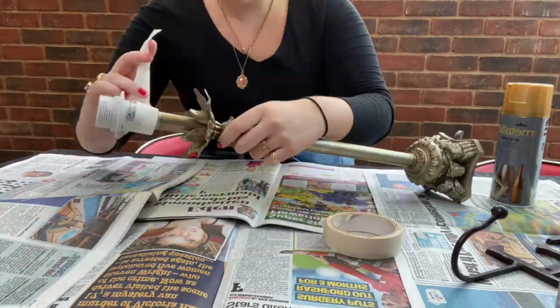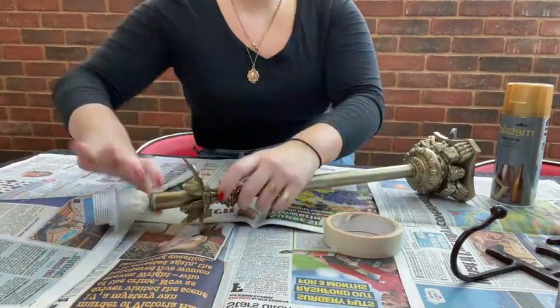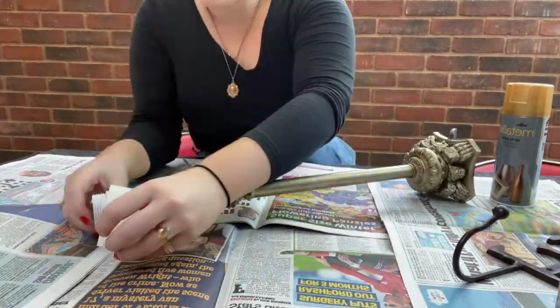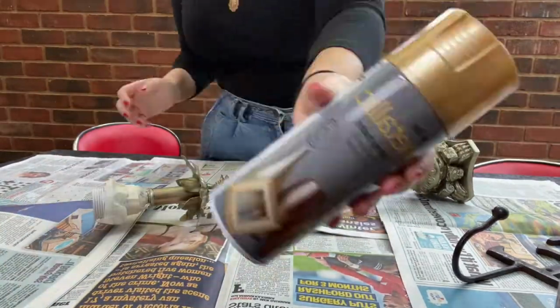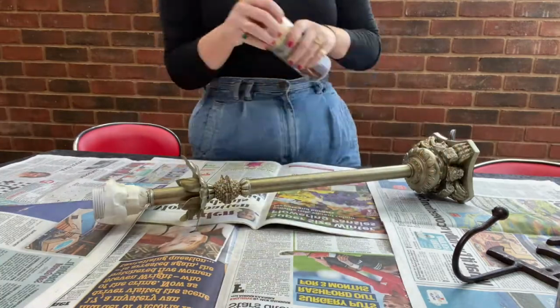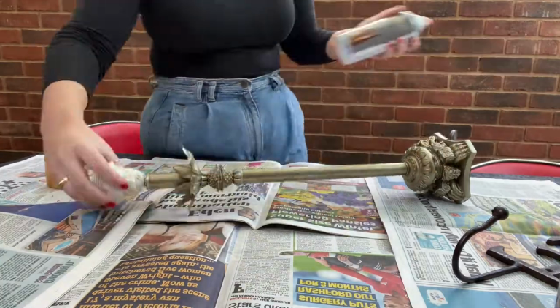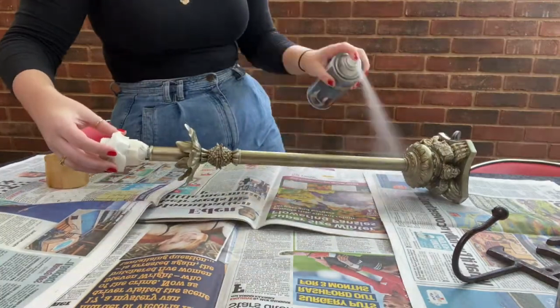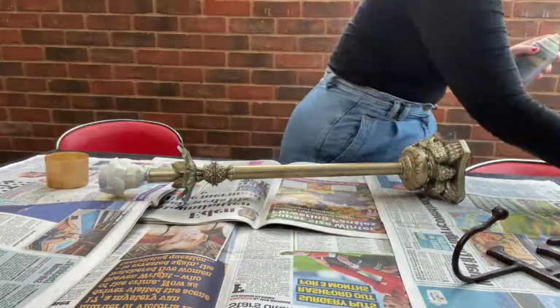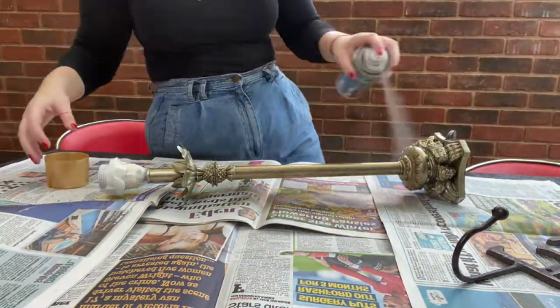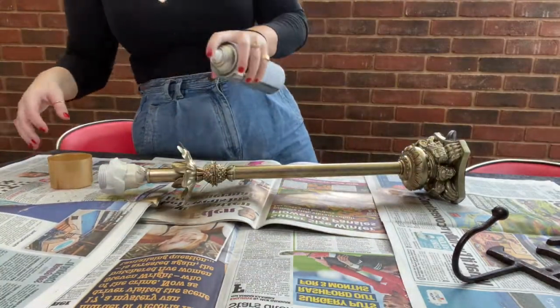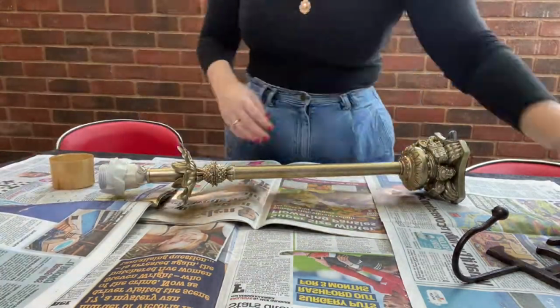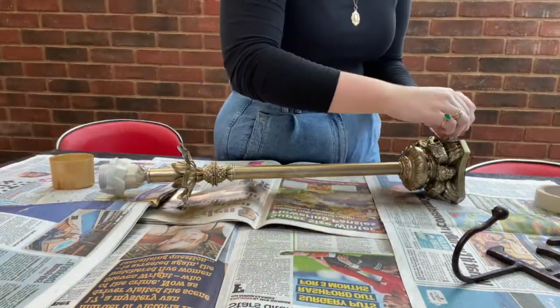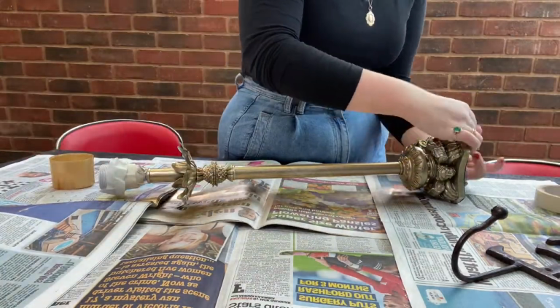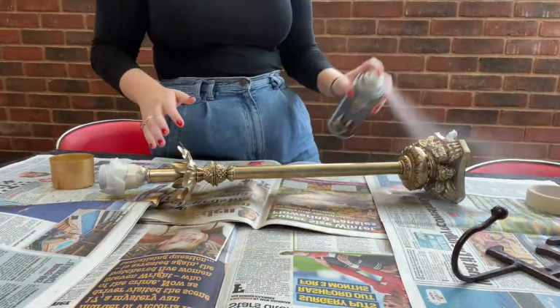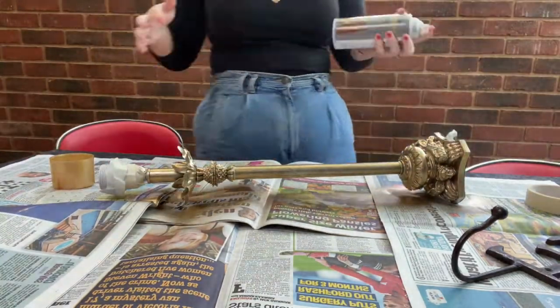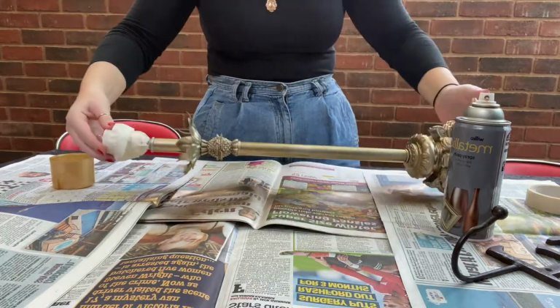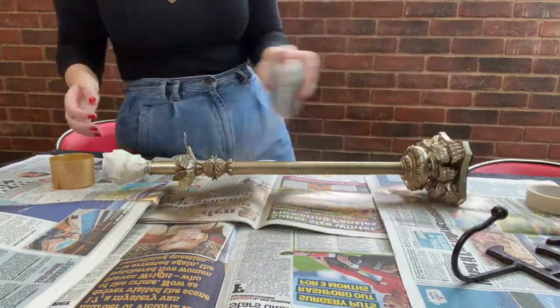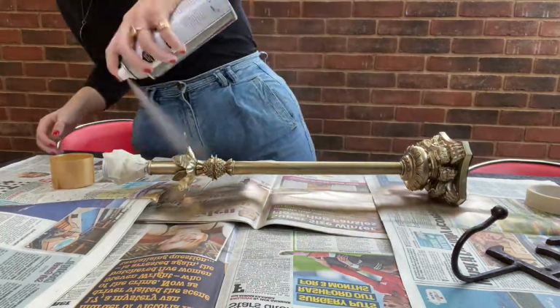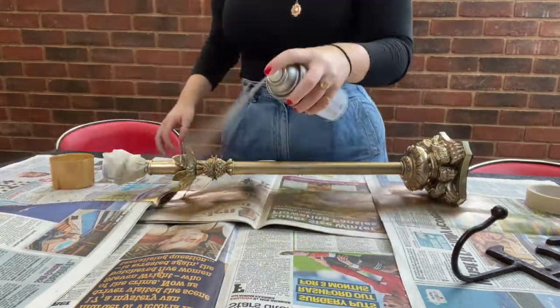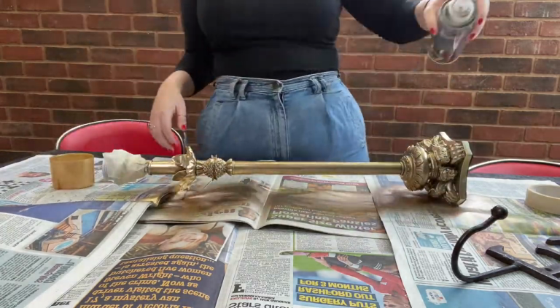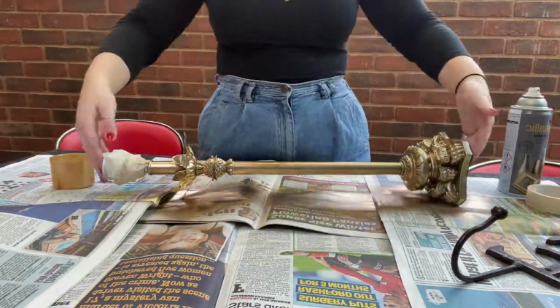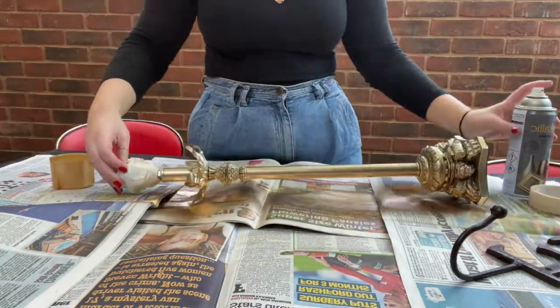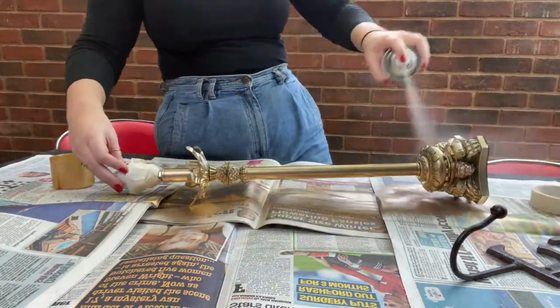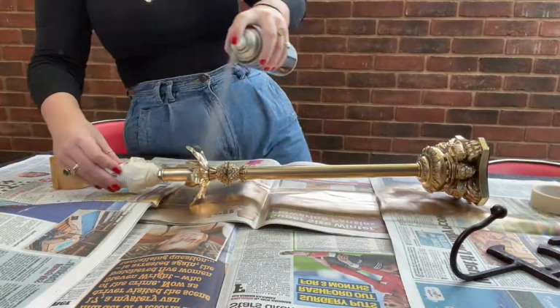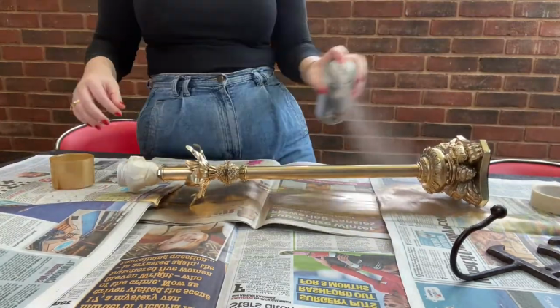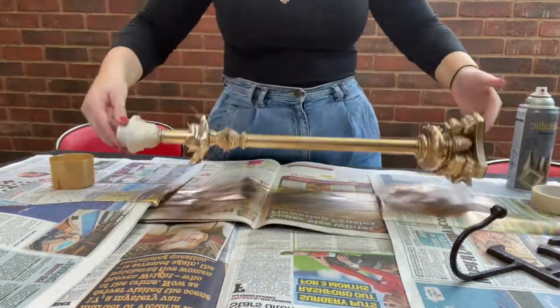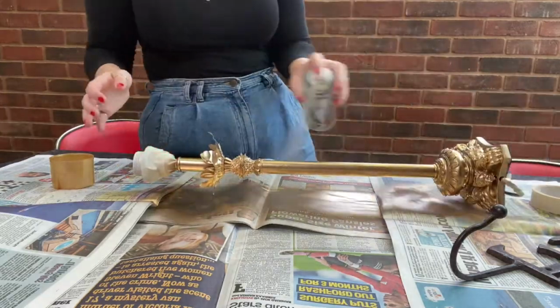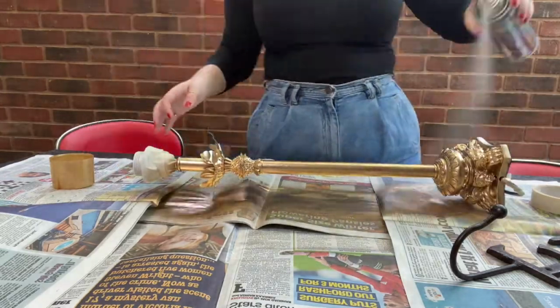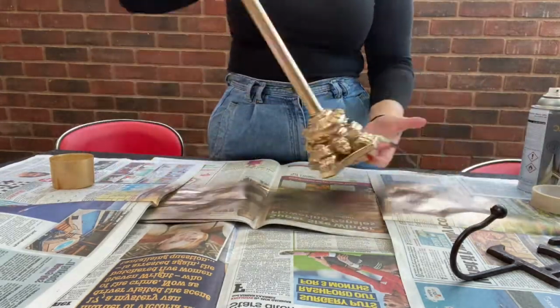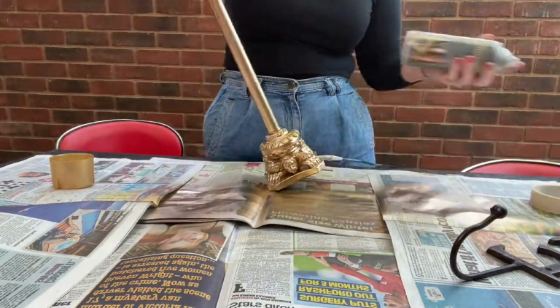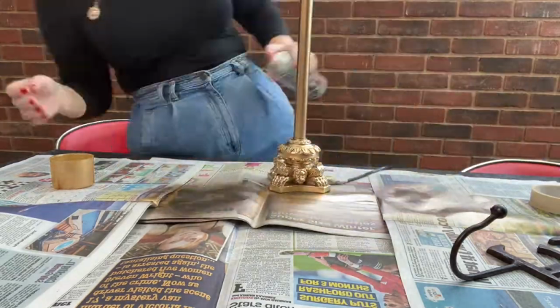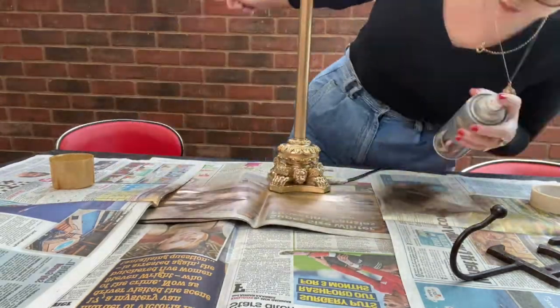First of all, I got started on the stand itself. I actually found this in the TK Maxx discount section for 70p a couple of months ago and I absolutely love it. But I wanted to make the gold a little more vibrant, so I pulled out my trusty spray paint and got cracking.